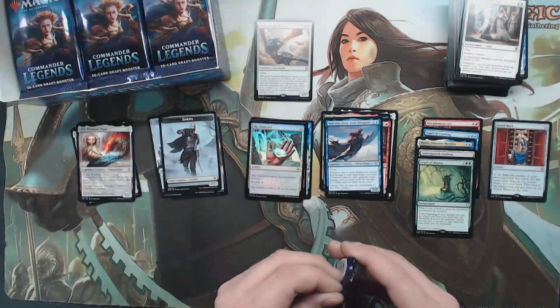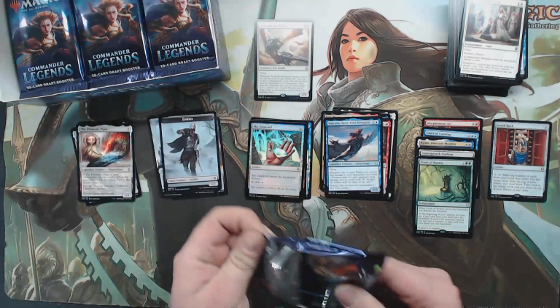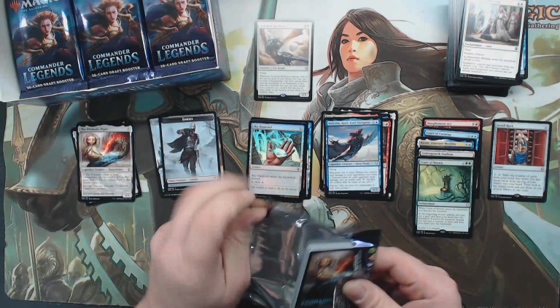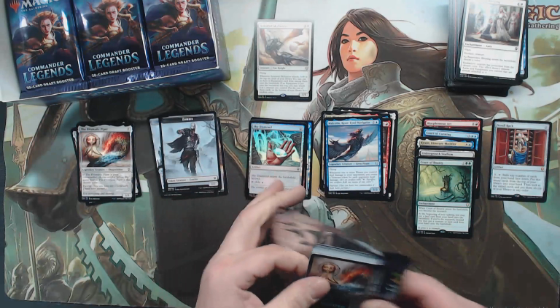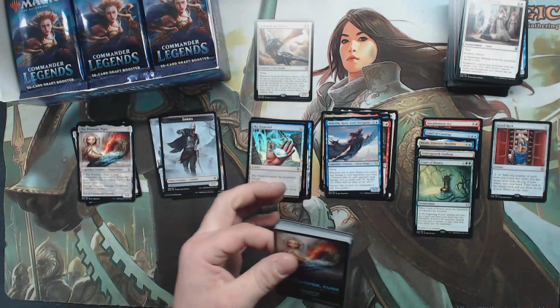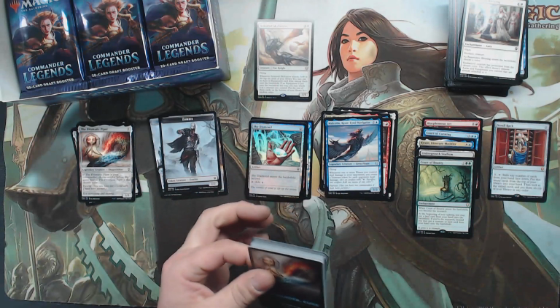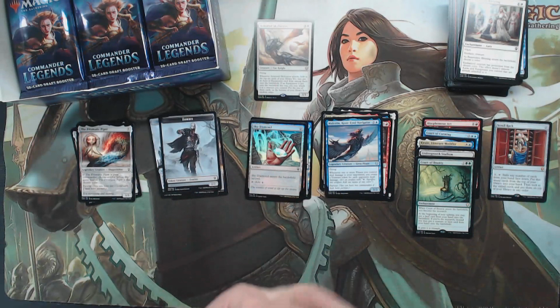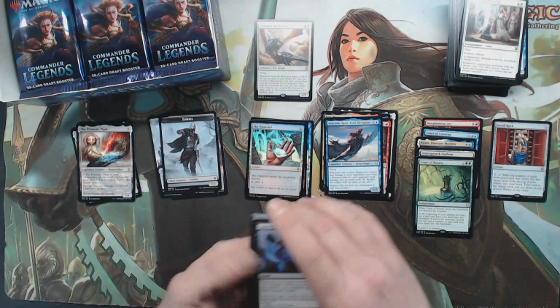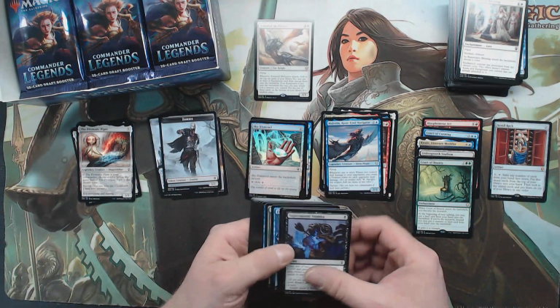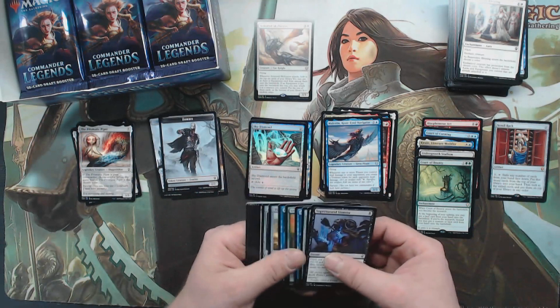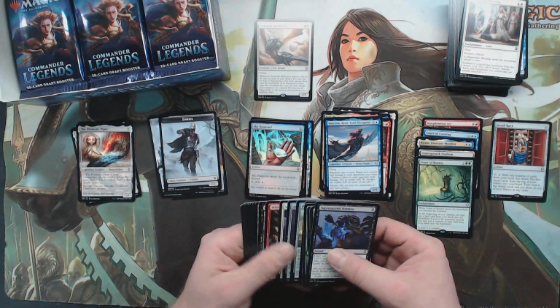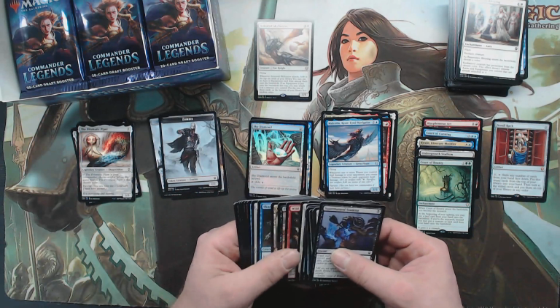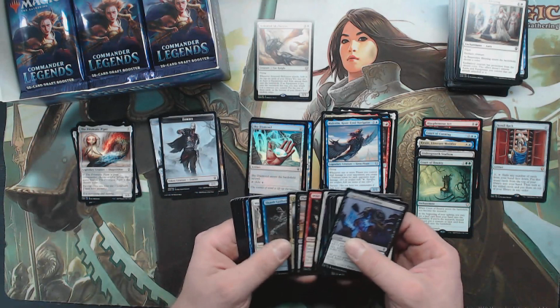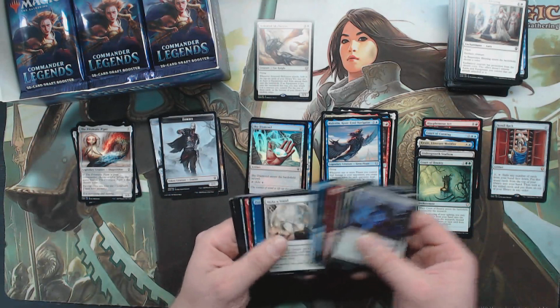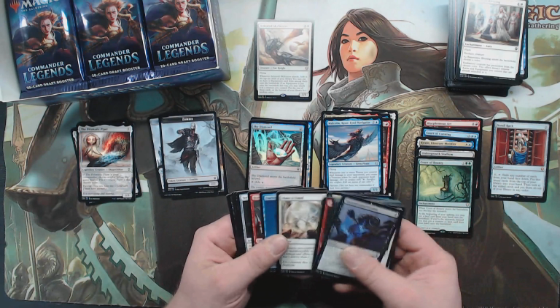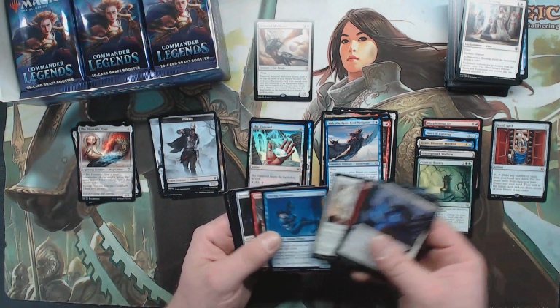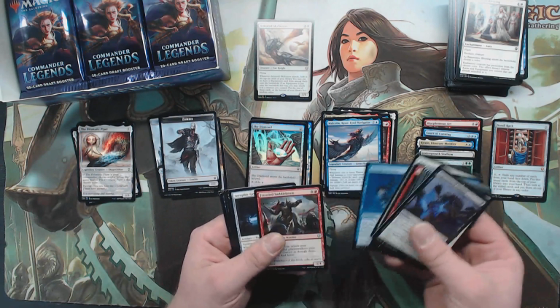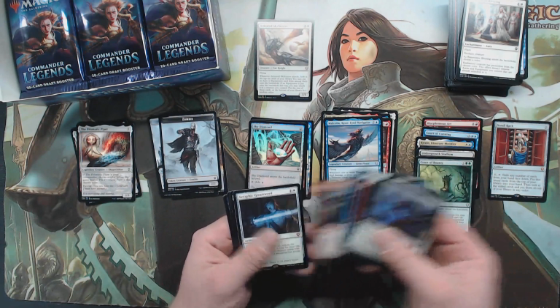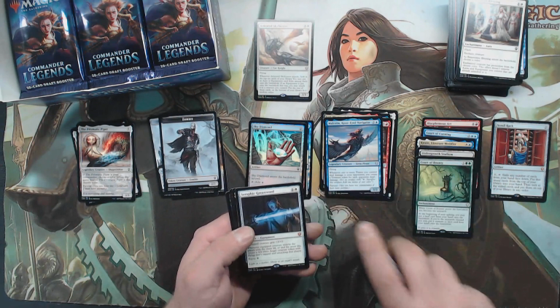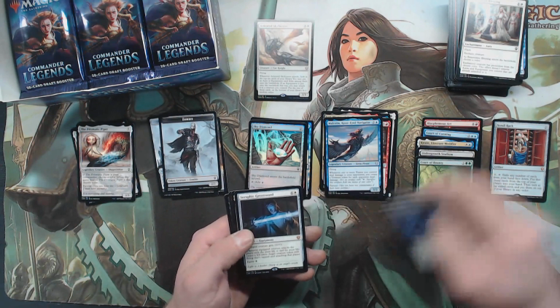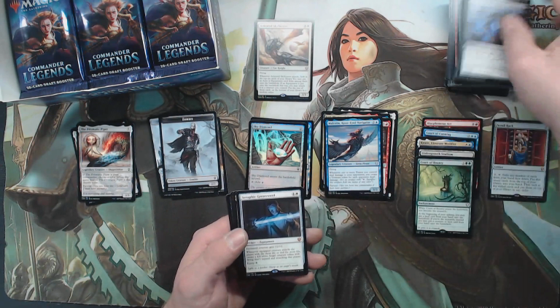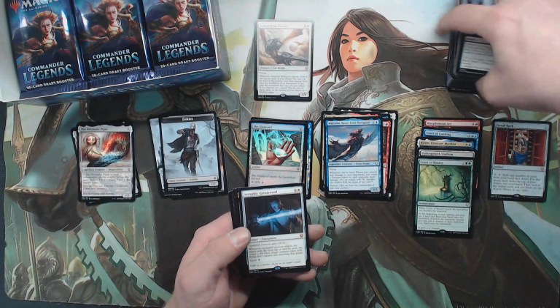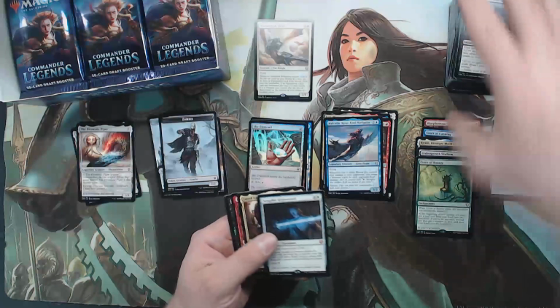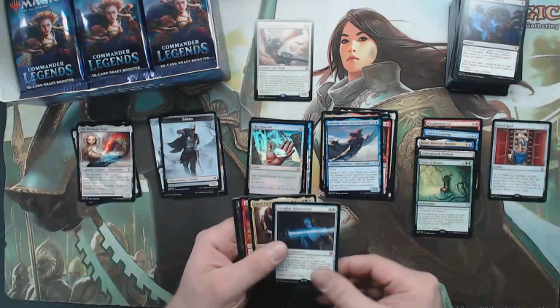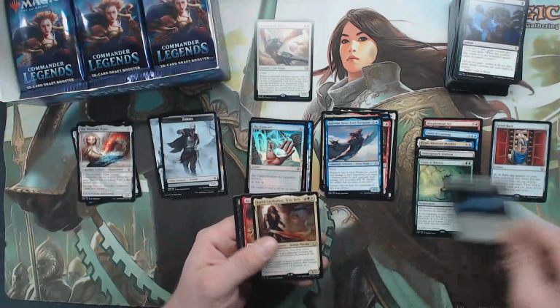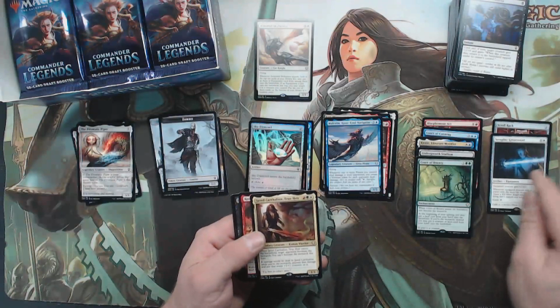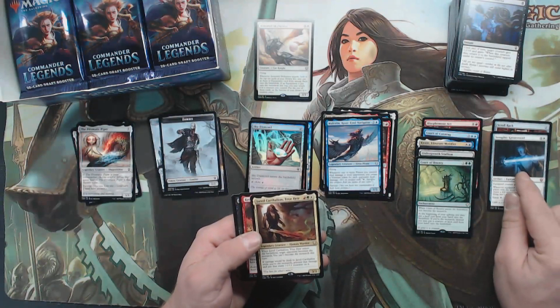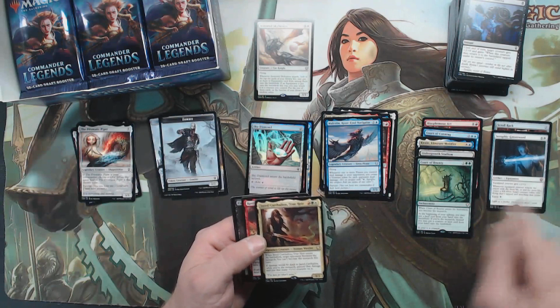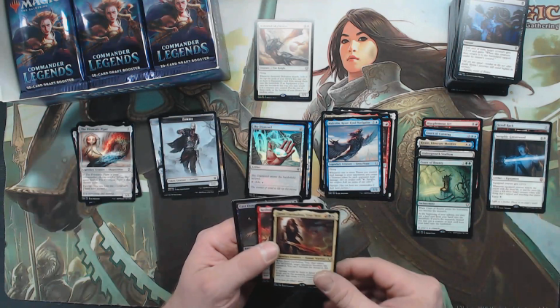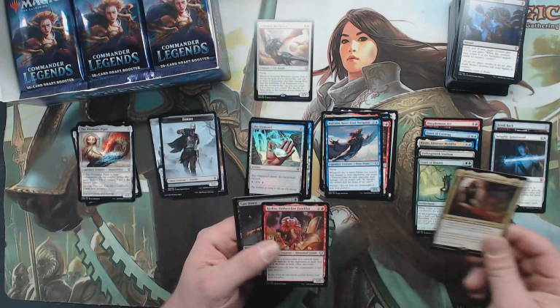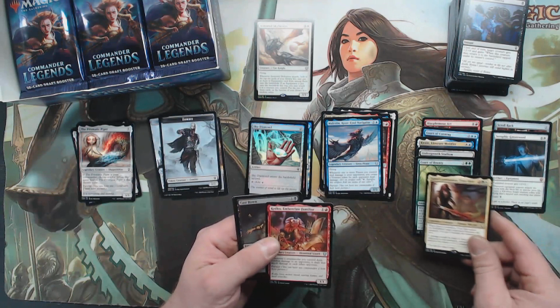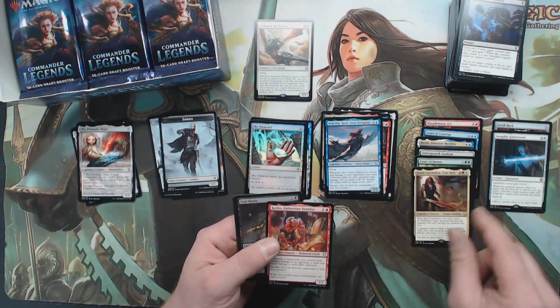And a Piper. I don't know — is the foil Piper like super rare or is that super common as well? Seraphic Greatsword is mythic — I didn't realize that was mythic. Jerry Carthalion.